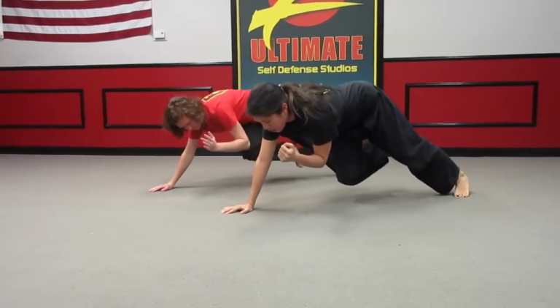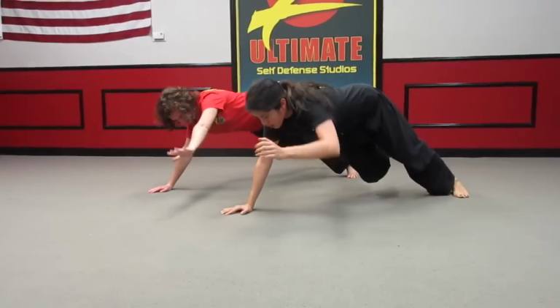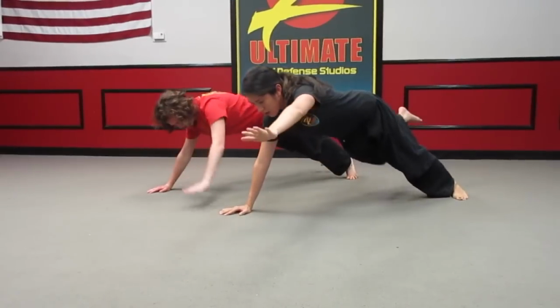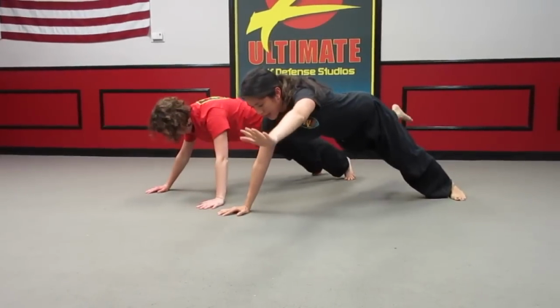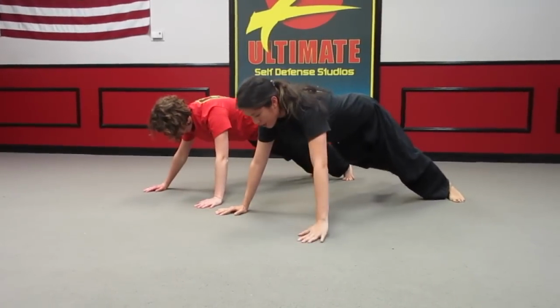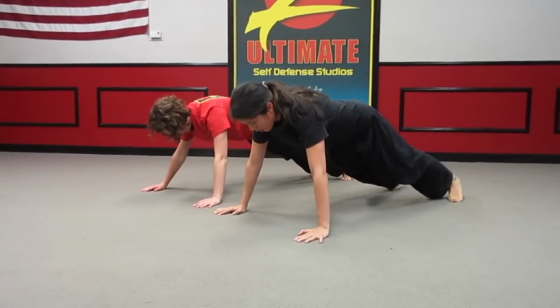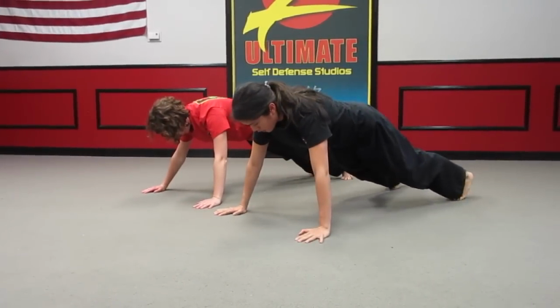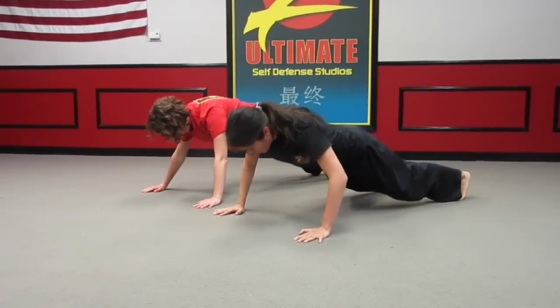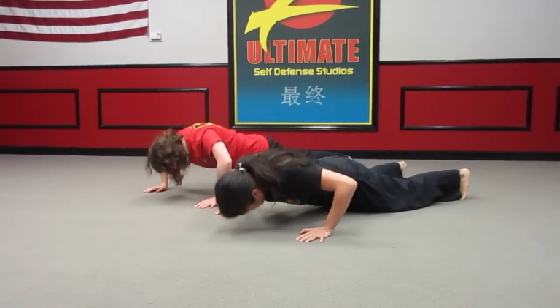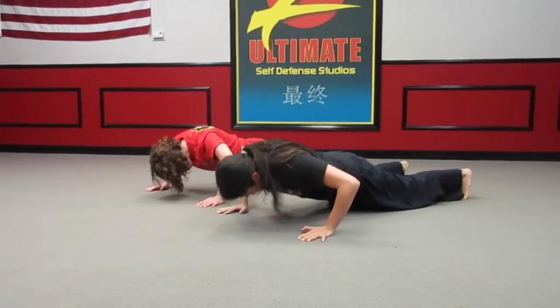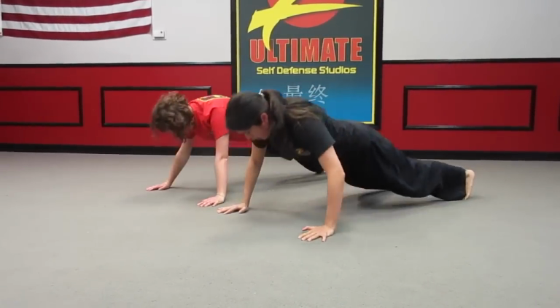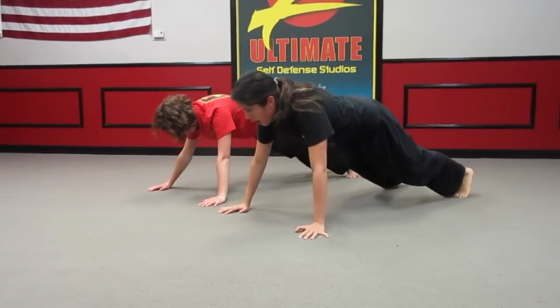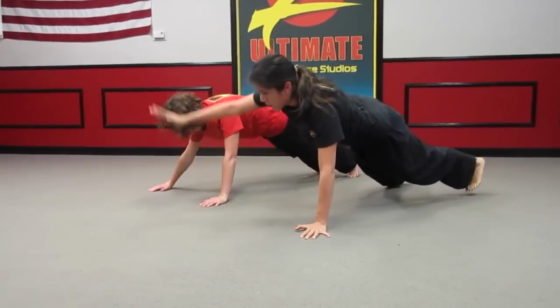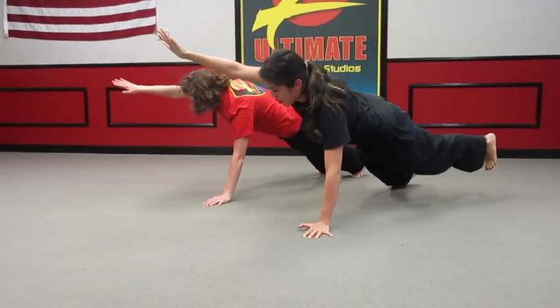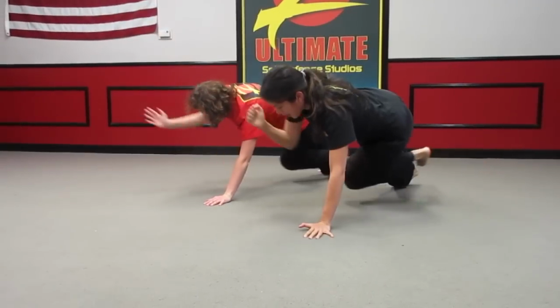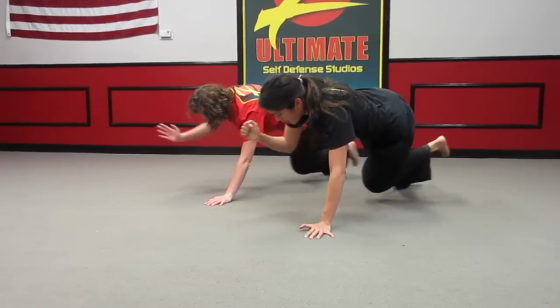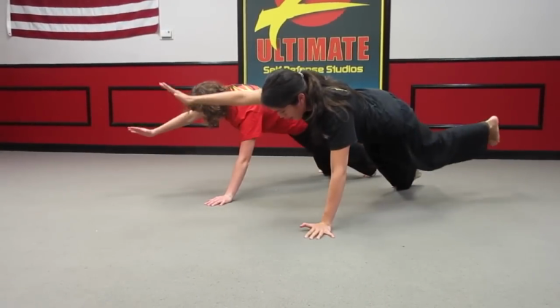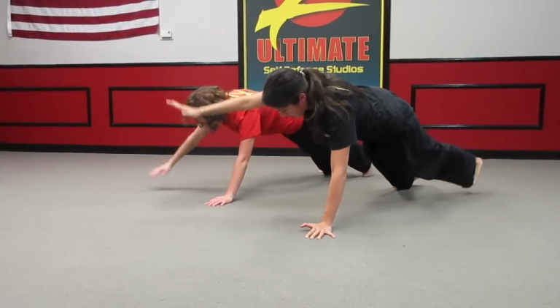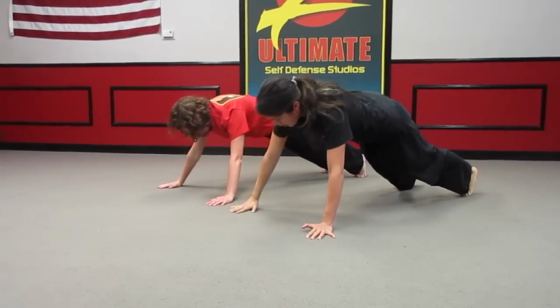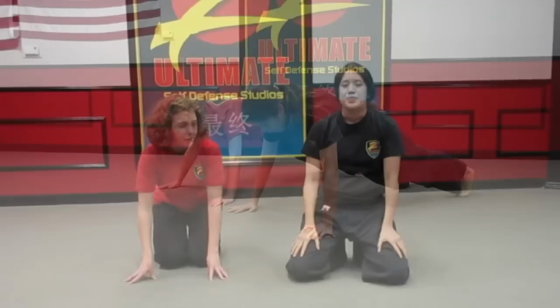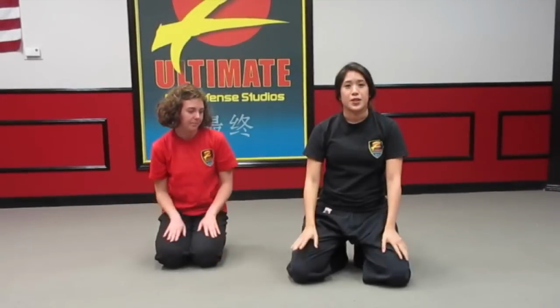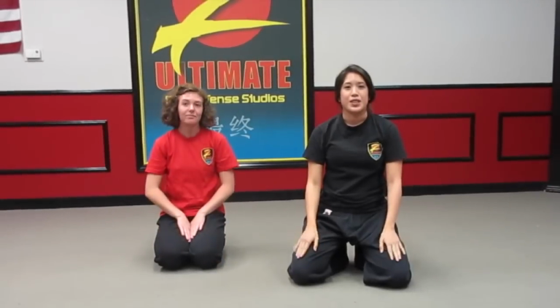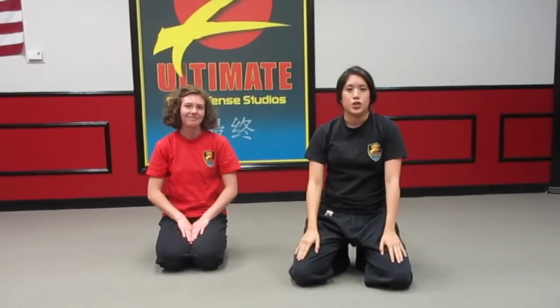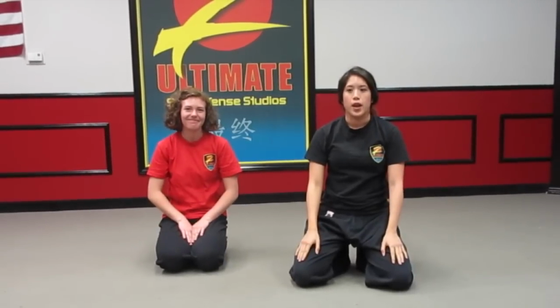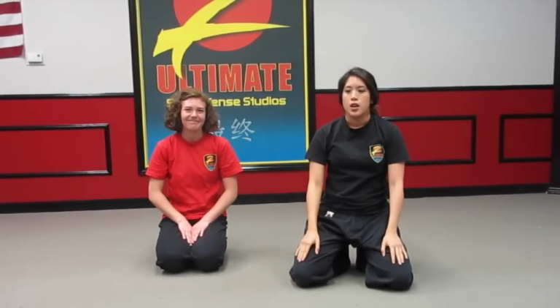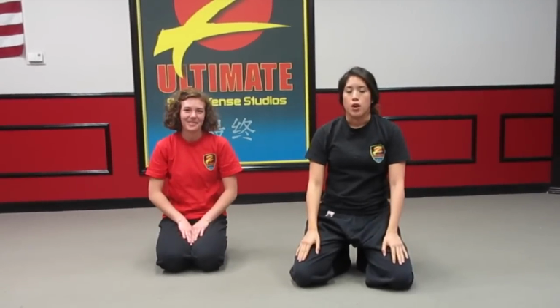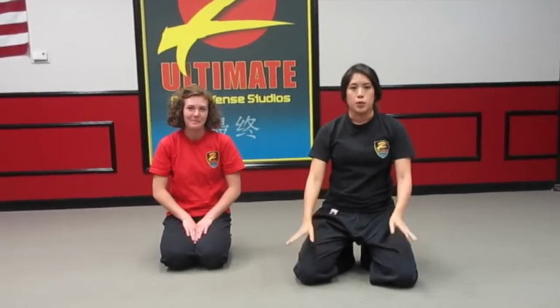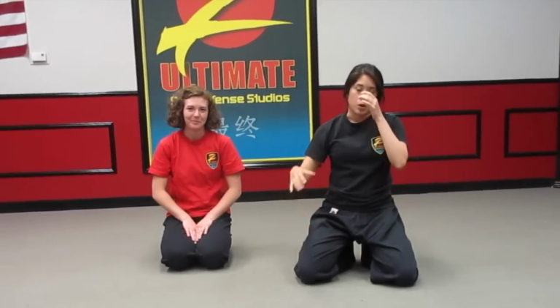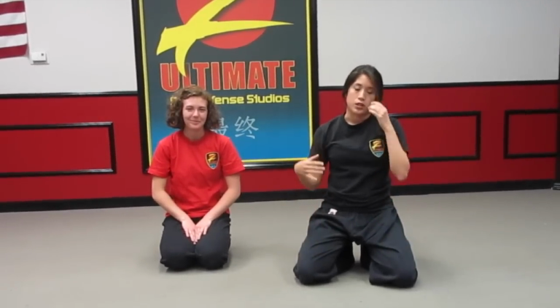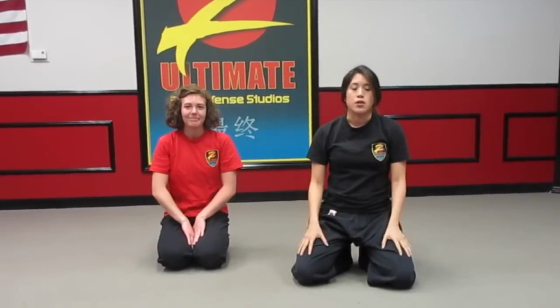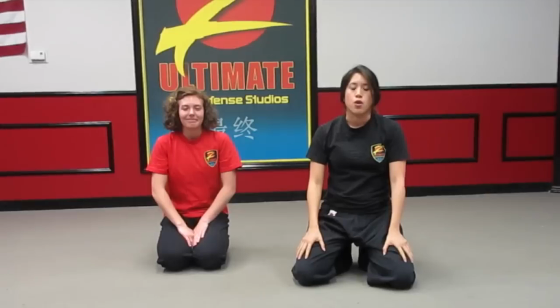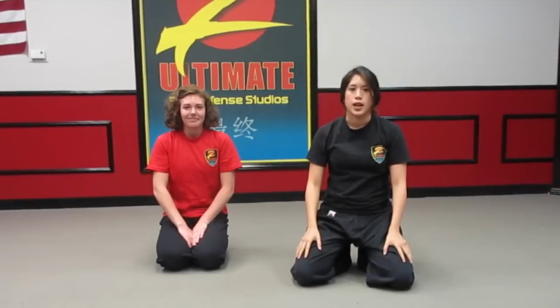Crunch in. Come back out. Lower yourself down to a push-up. Up. In. Out. Down. So there you have it. Just make sure that when you are doing the push-up and you're lowering yourself down, you keep your core nice and tight.